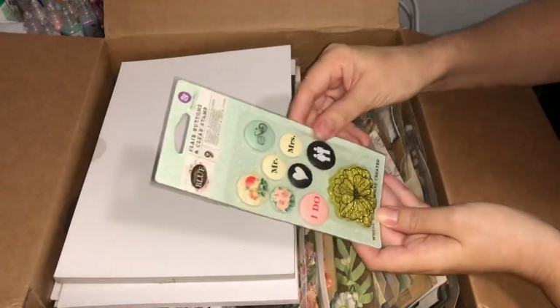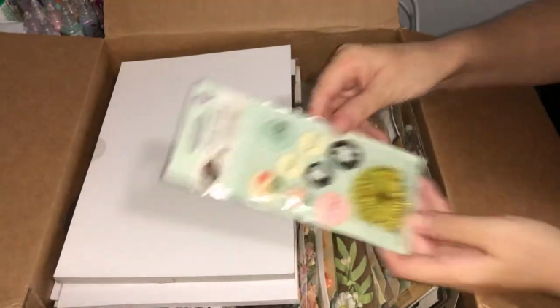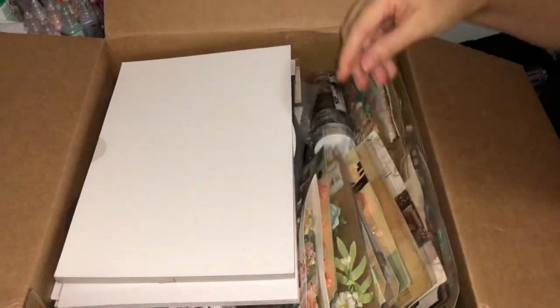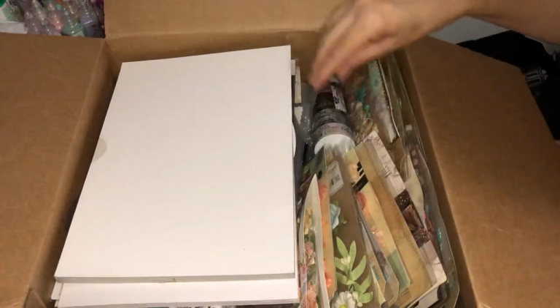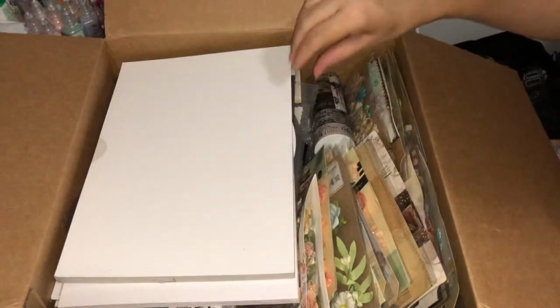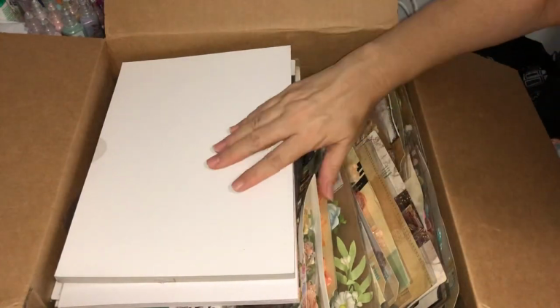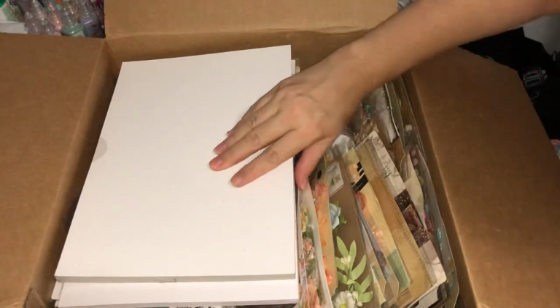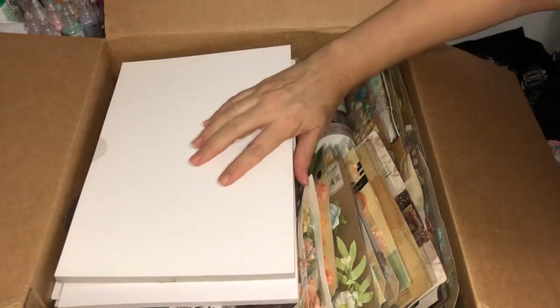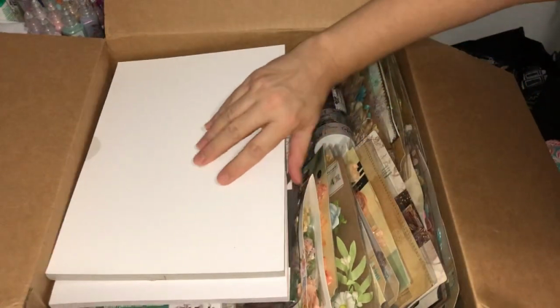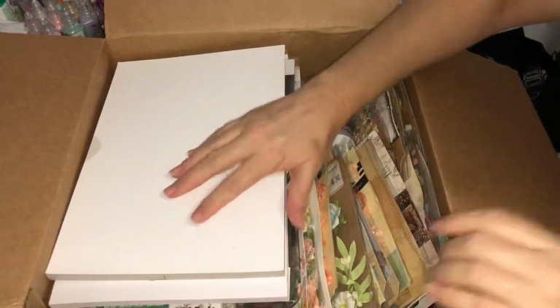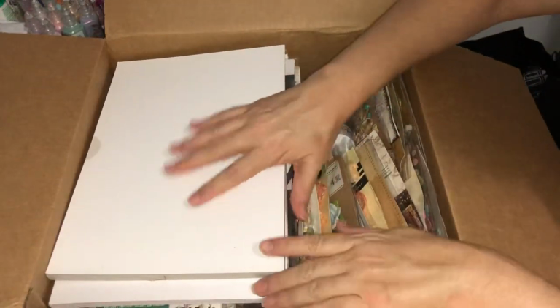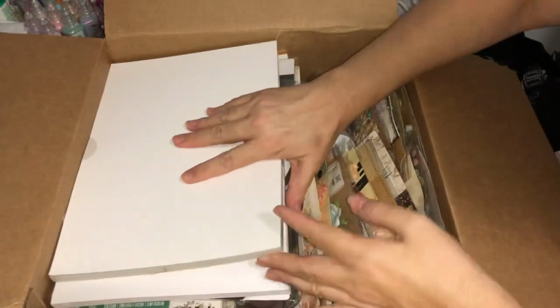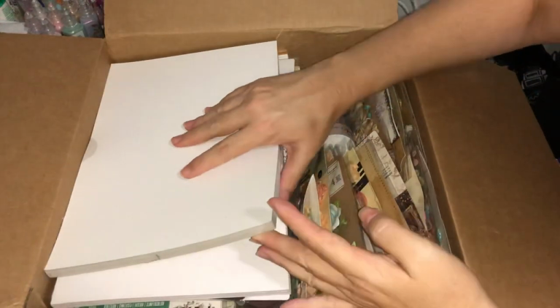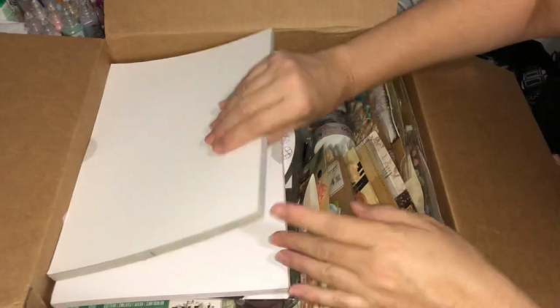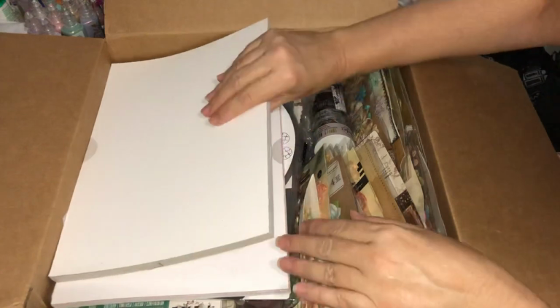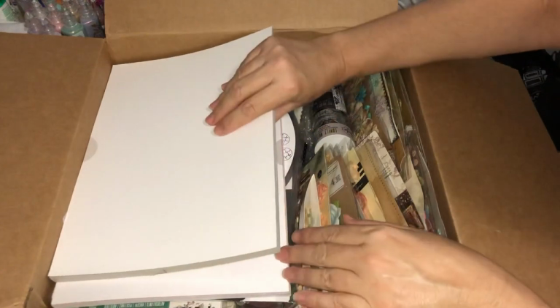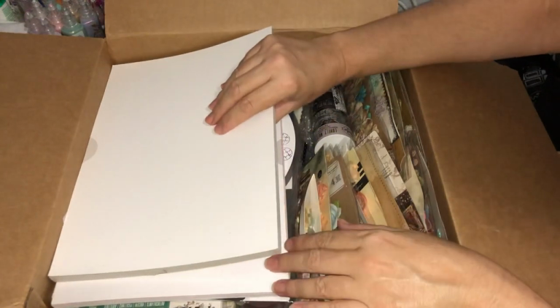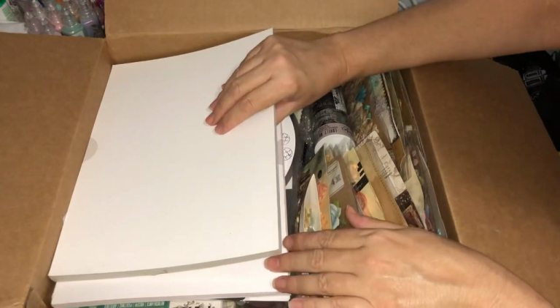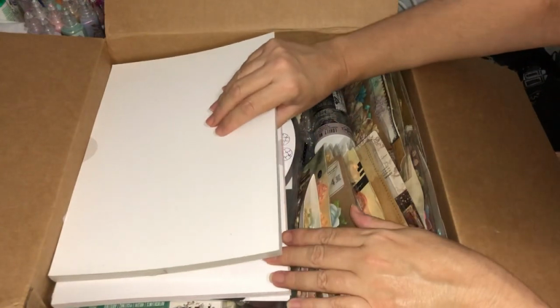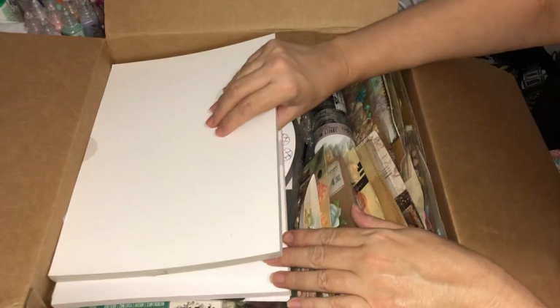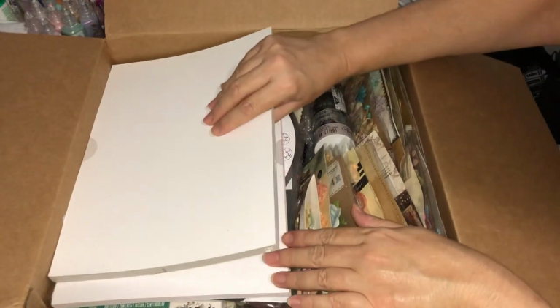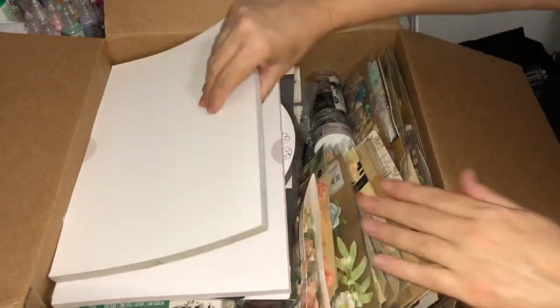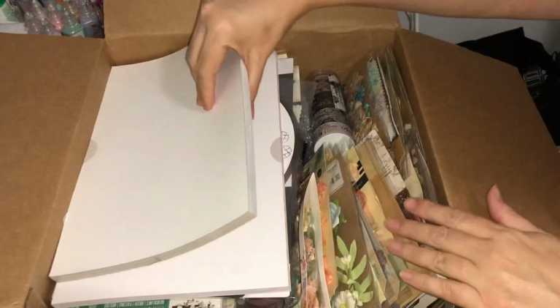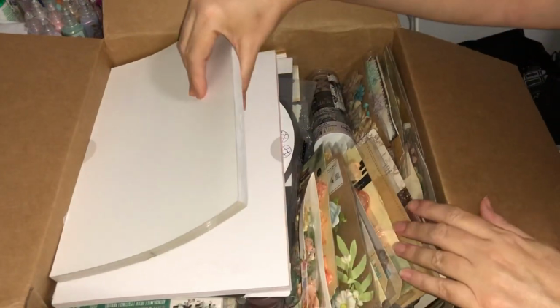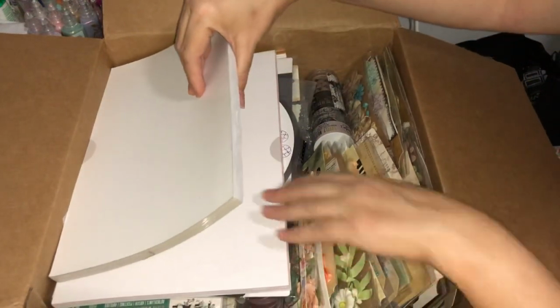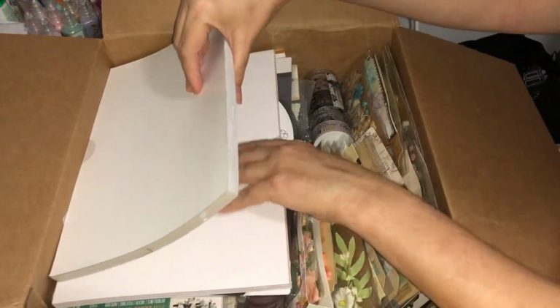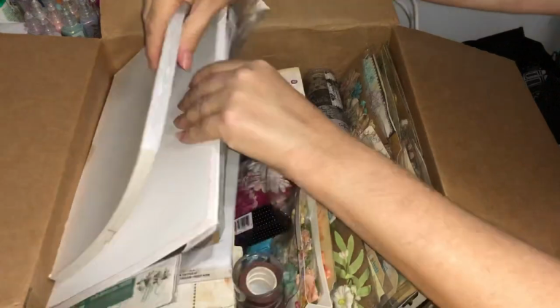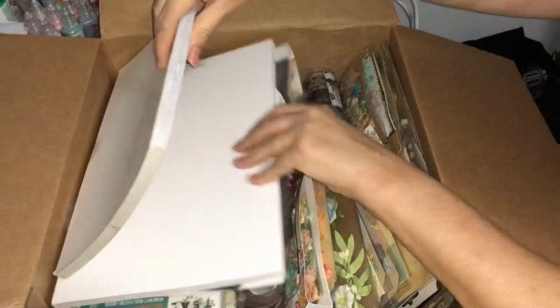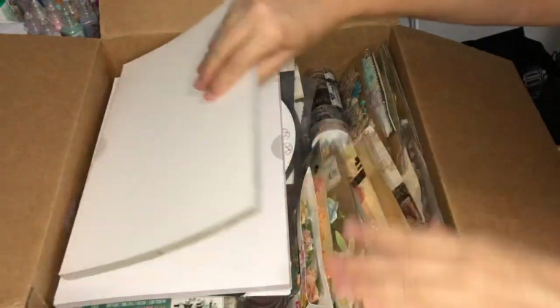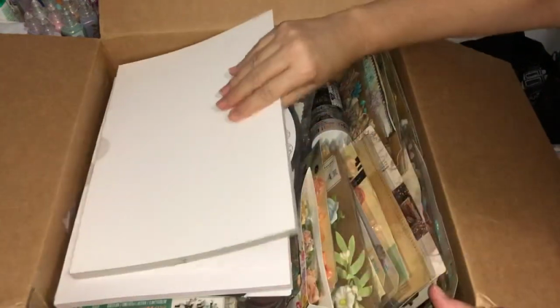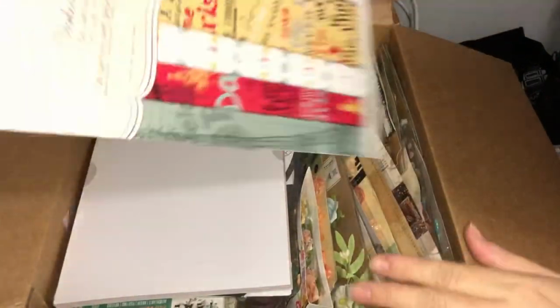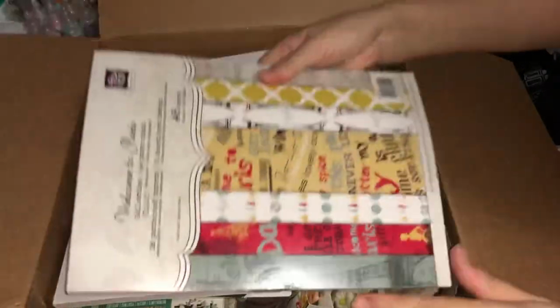There is so much in this box! I bought the $99 box which said it would have over $300 worth of product, and by the looks of this it is absolutely jam-packed with goodies.